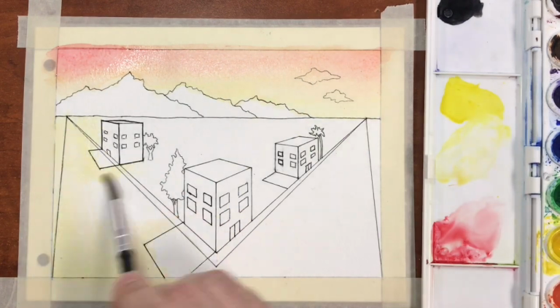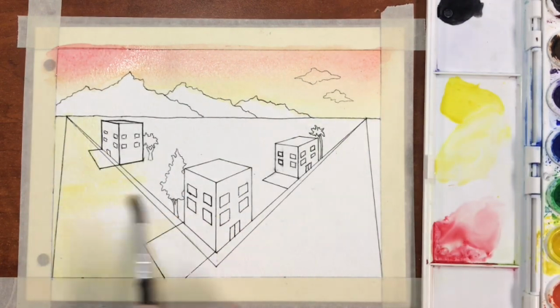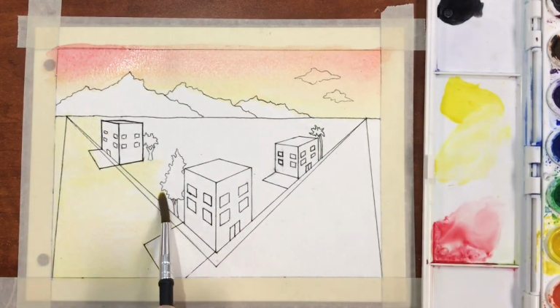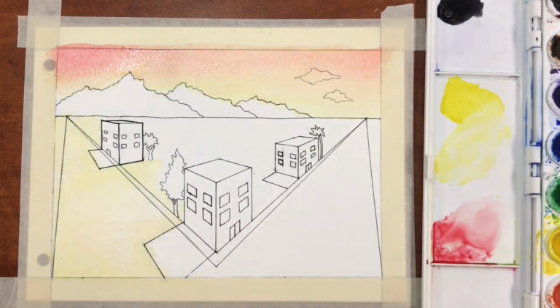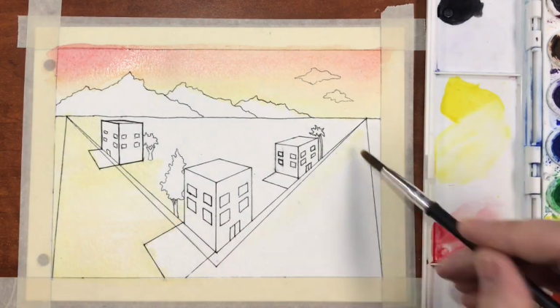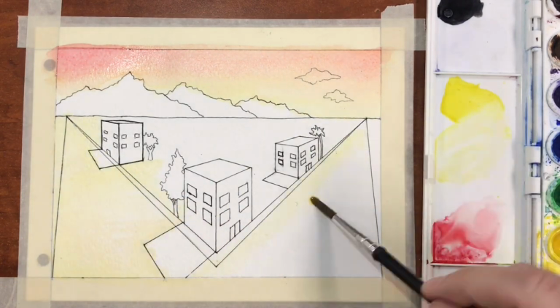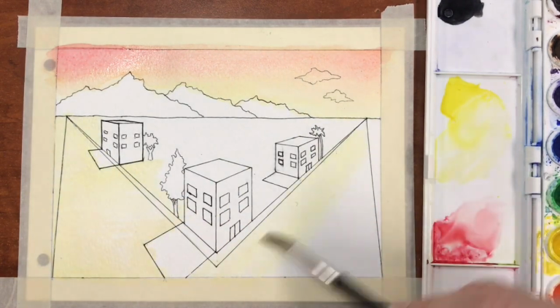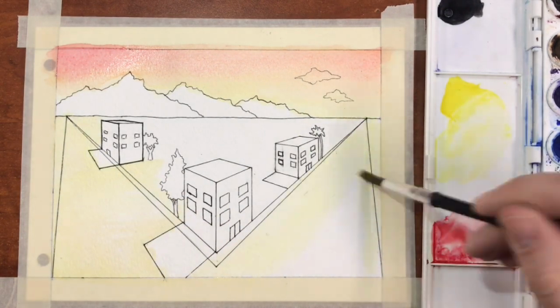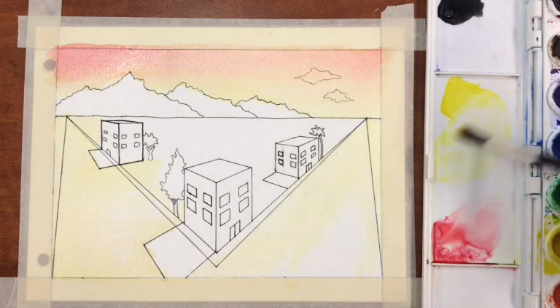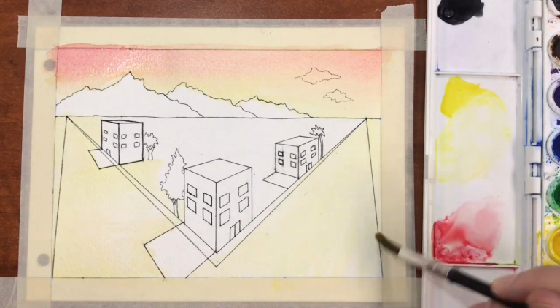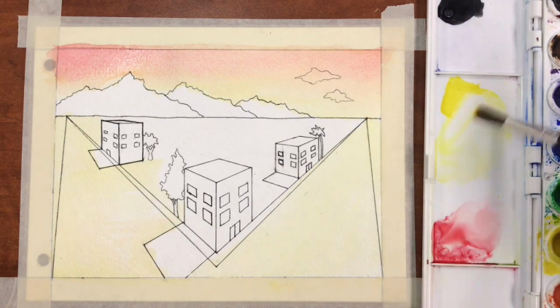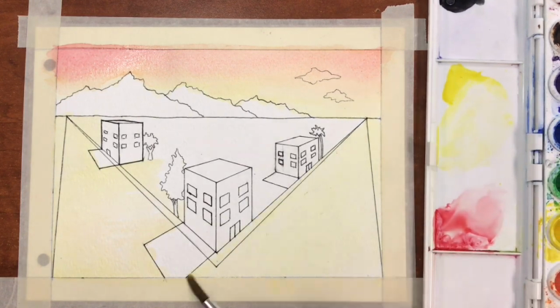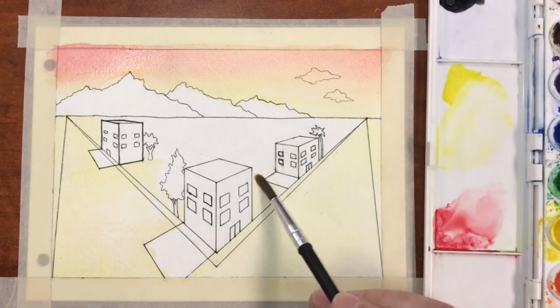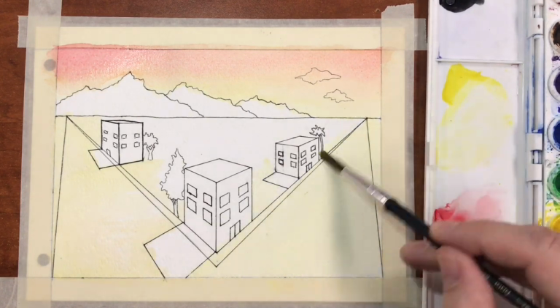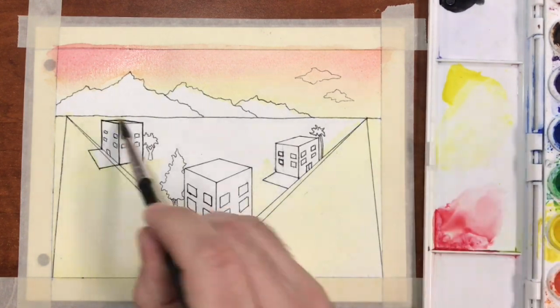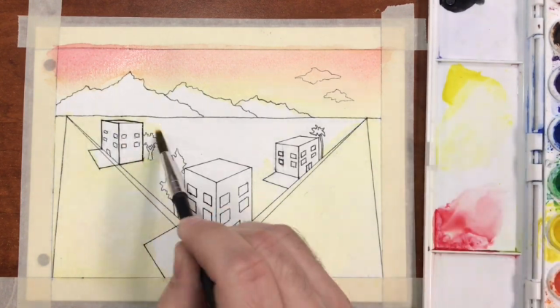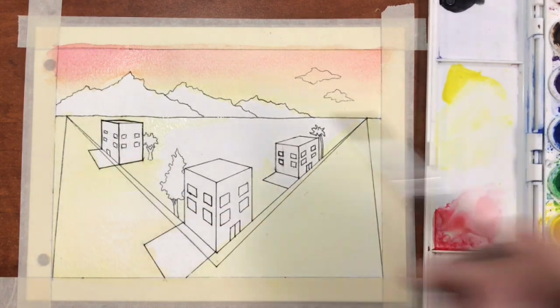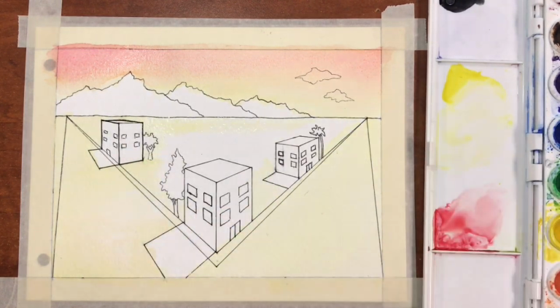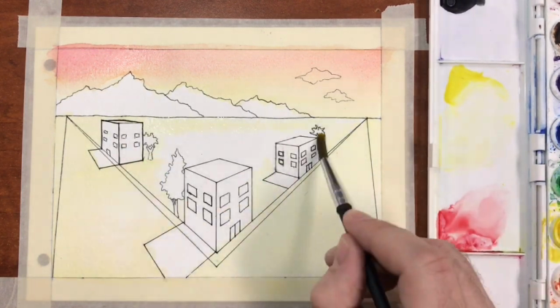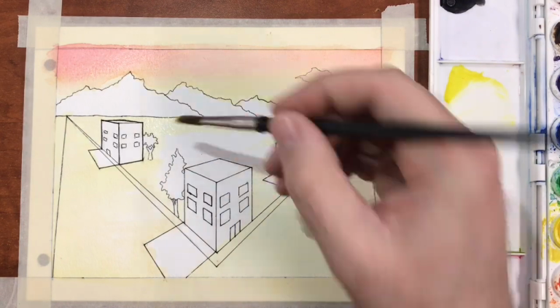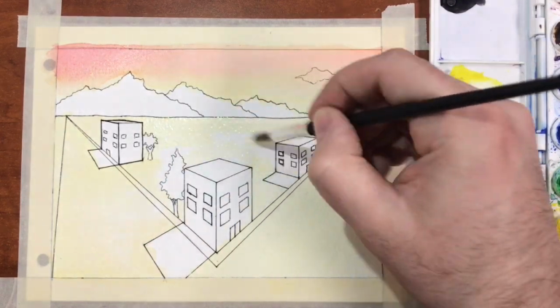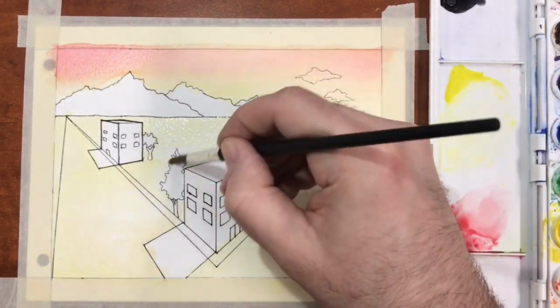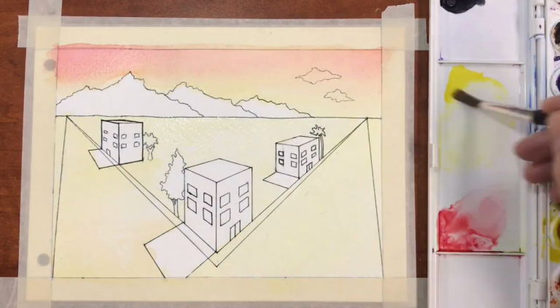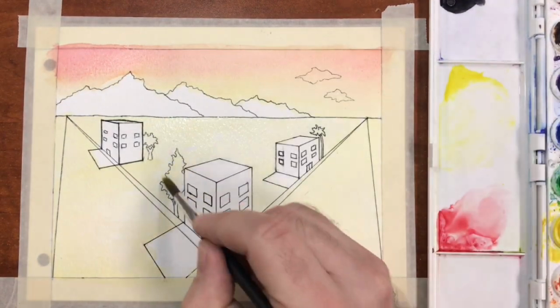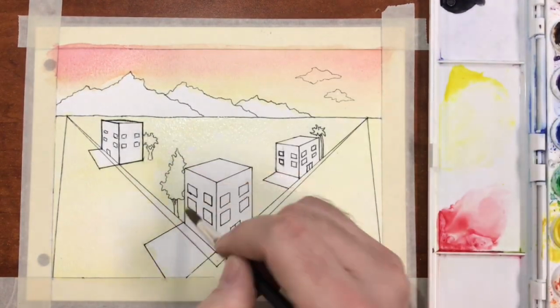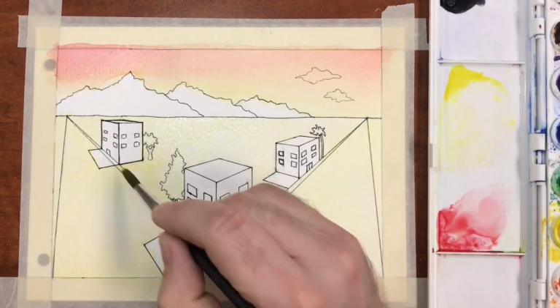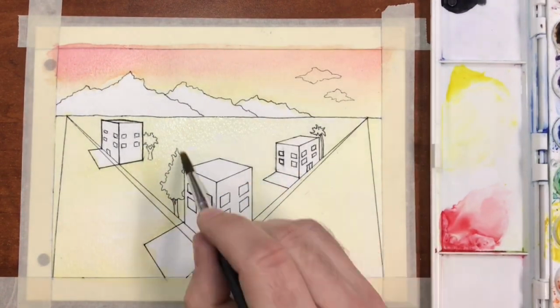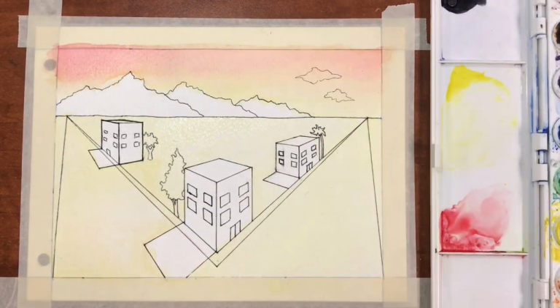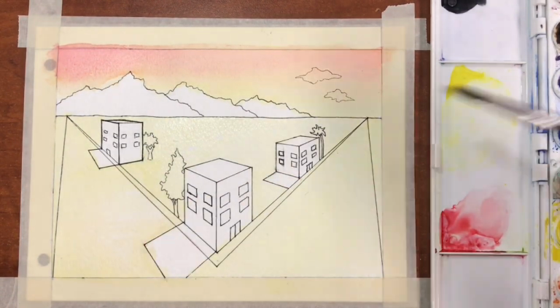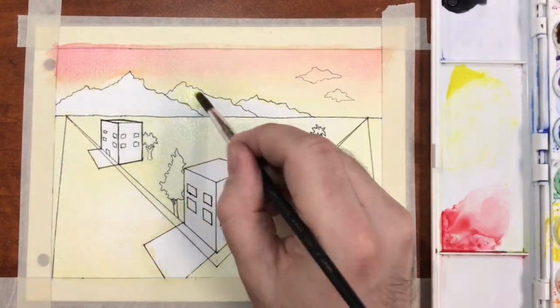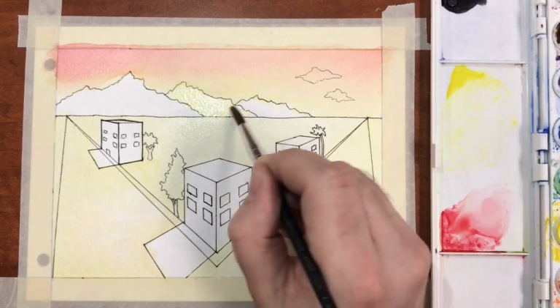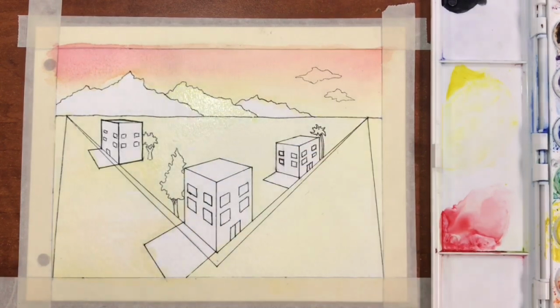We're going to paint this painting in a series of light washes, beginning with the lightest color first. In this case that happens to be yellow. I've started off the painting by painting most of the landscape, including the sky, with a light wash of yellow.